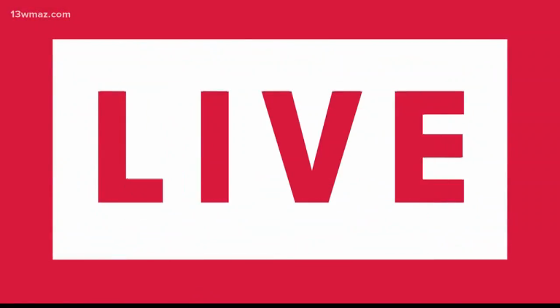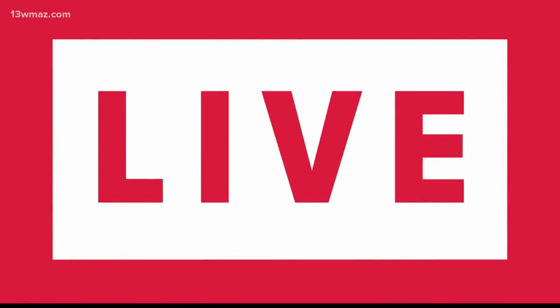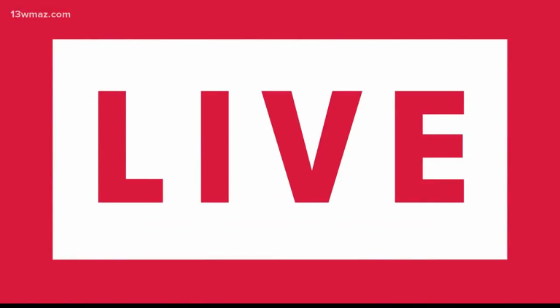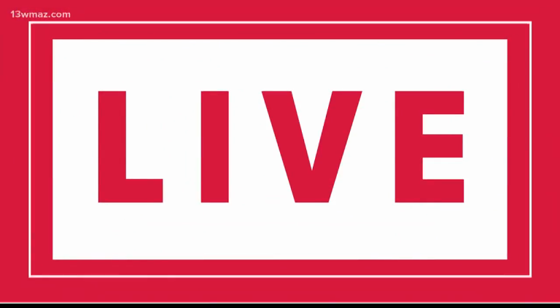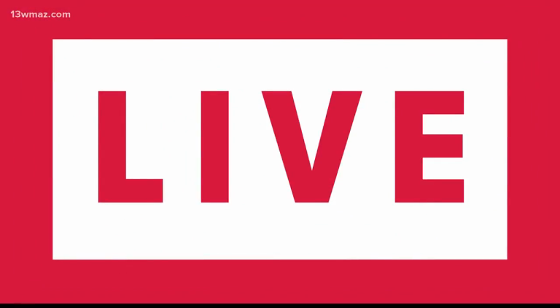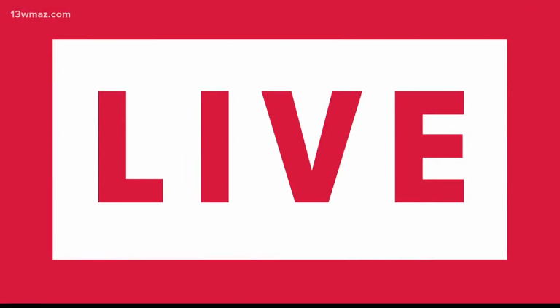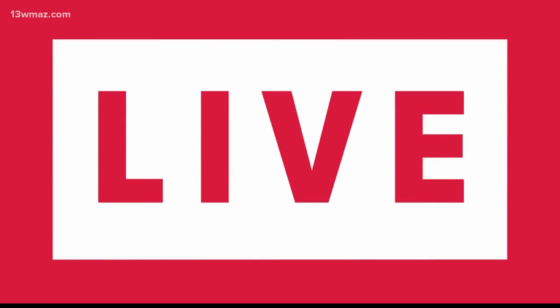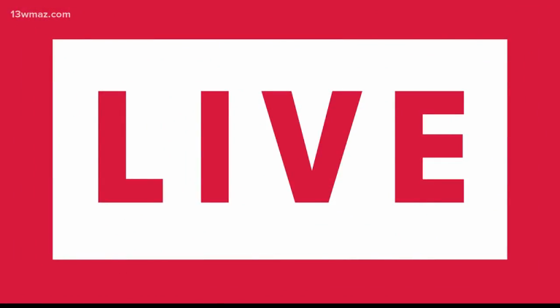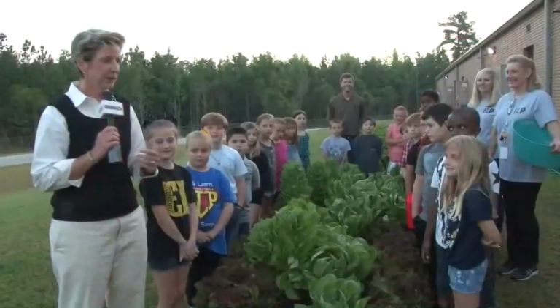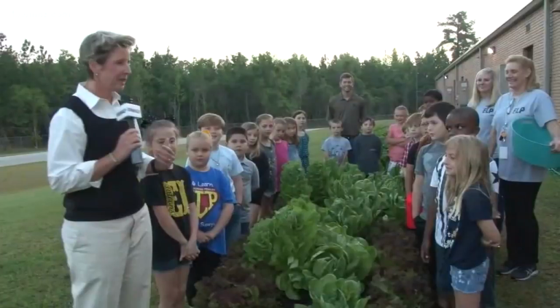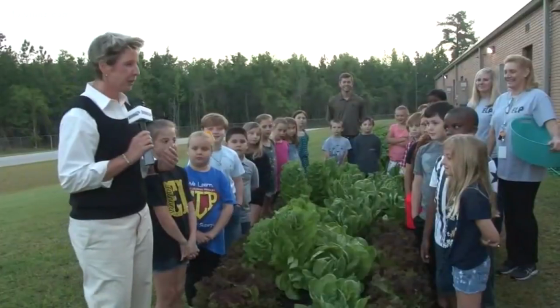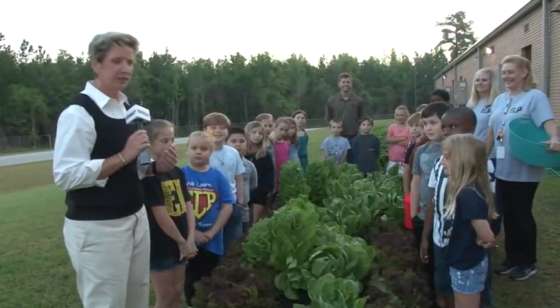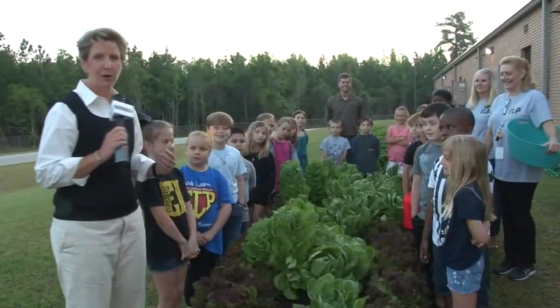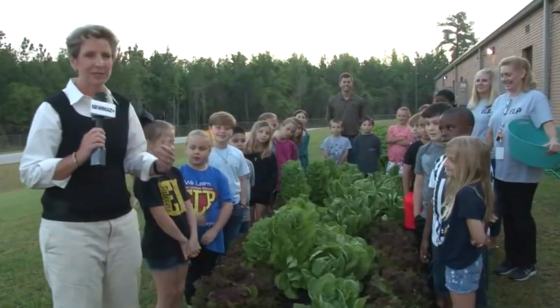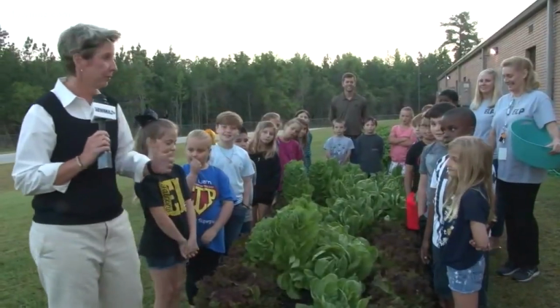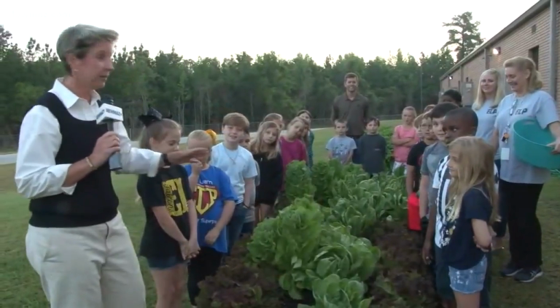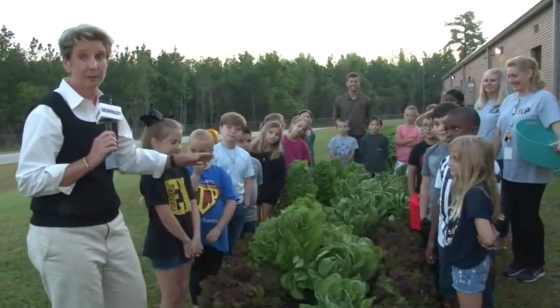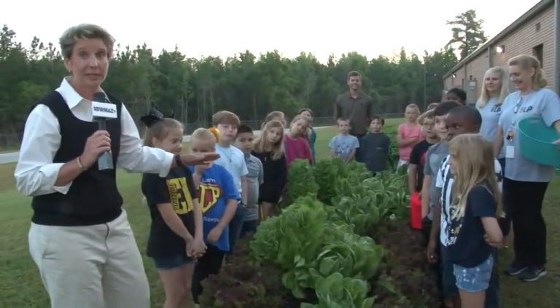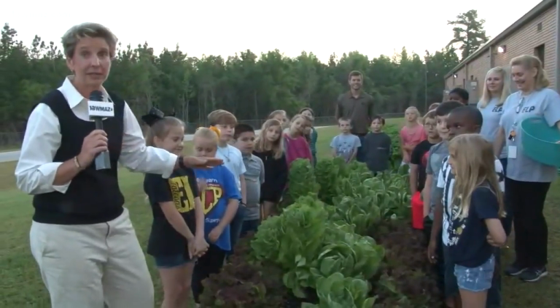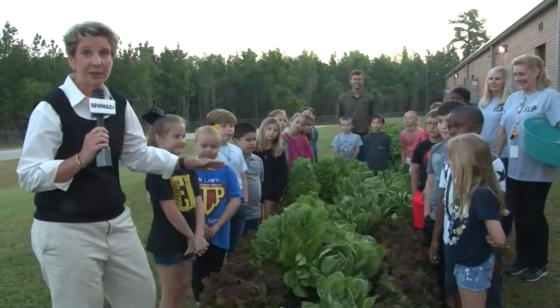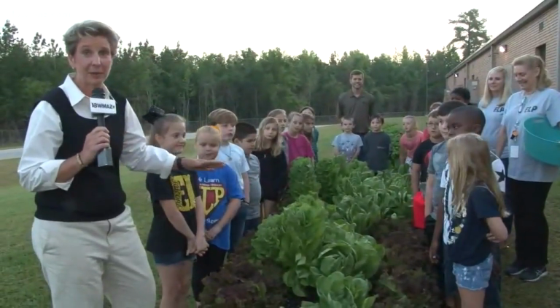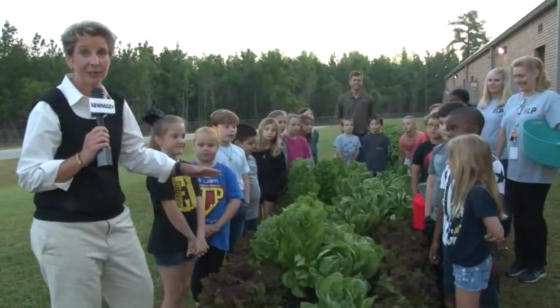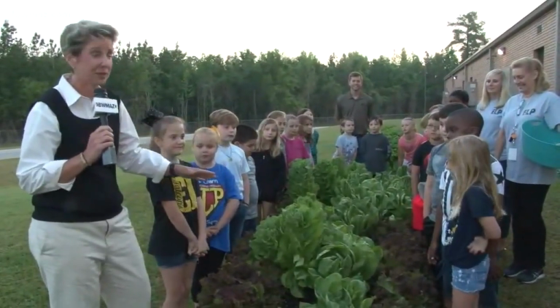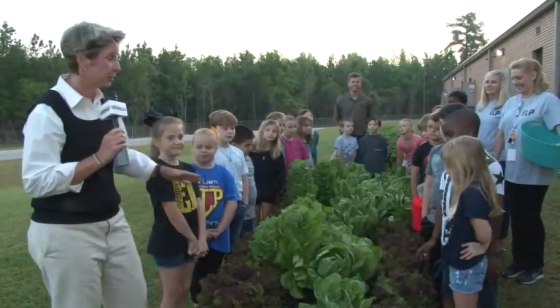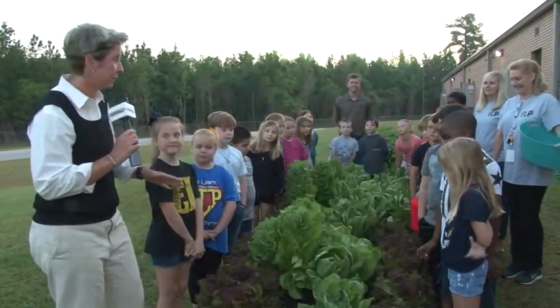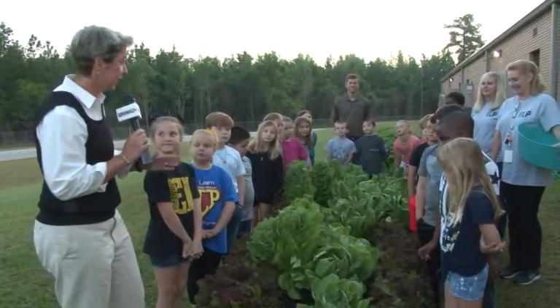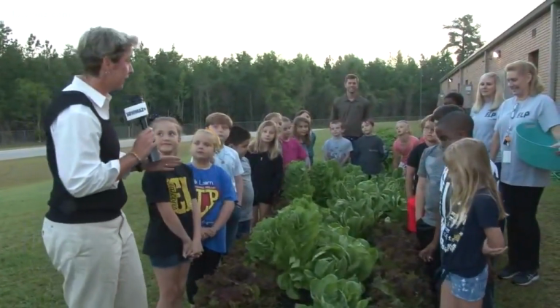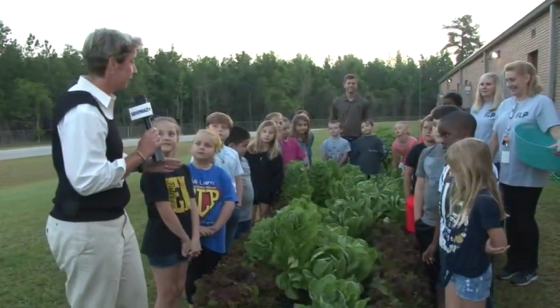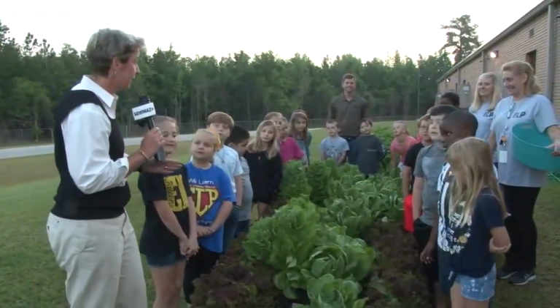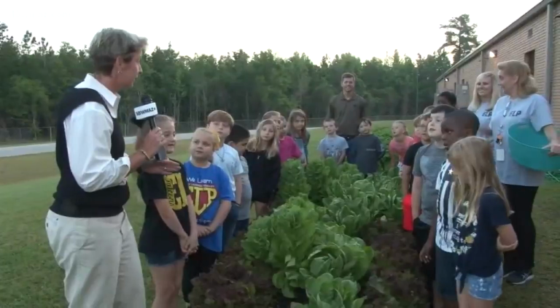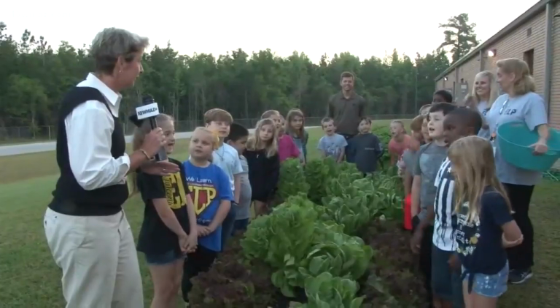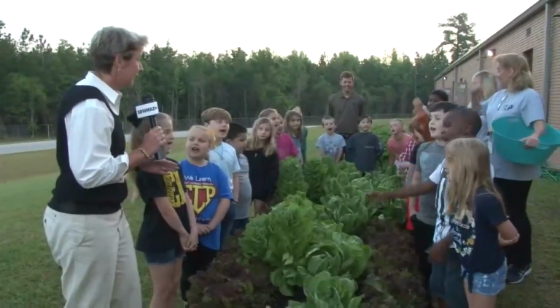Suzanne. These kids have really embraced the farm-to-table. They're getting ready to pick lettuce right now here at East Lawrence Primary. You guys ready to pick lettuce? Yes!